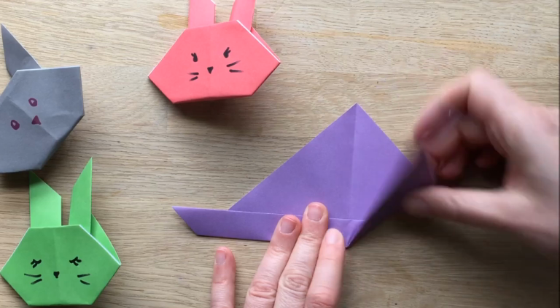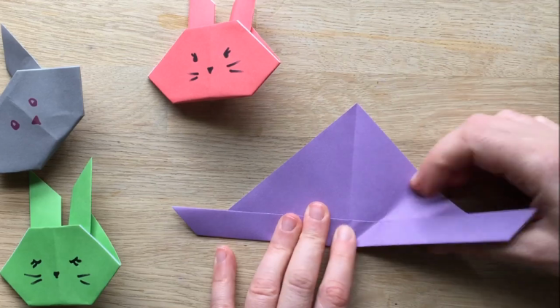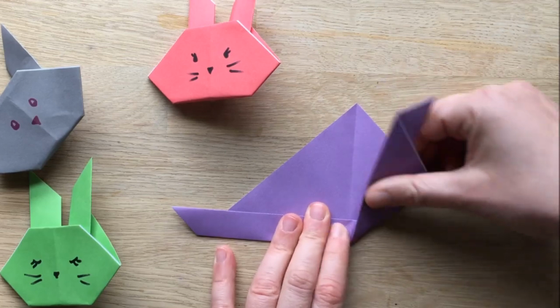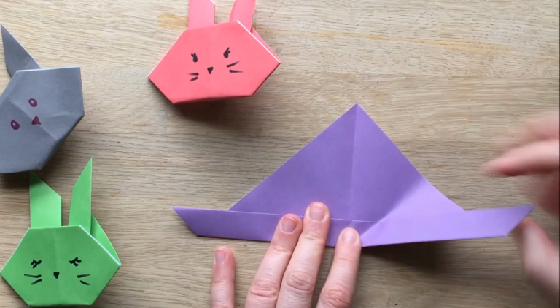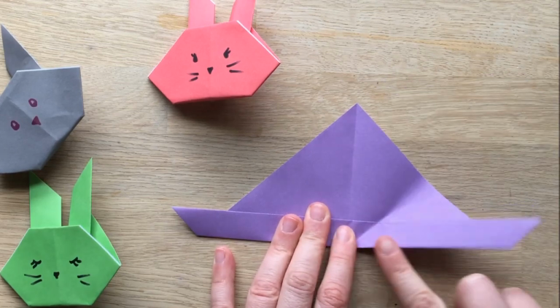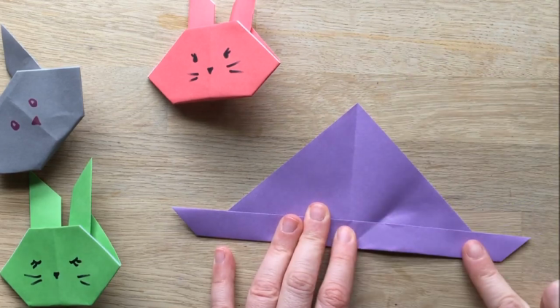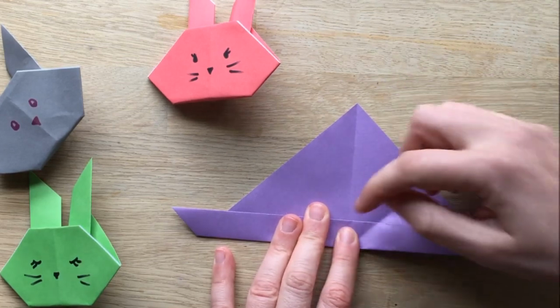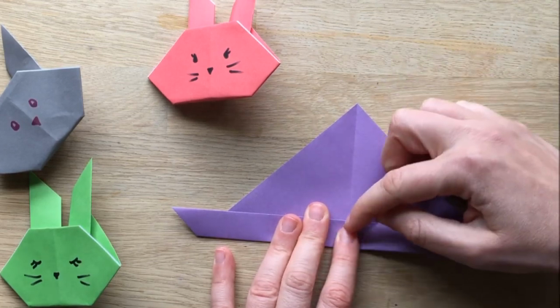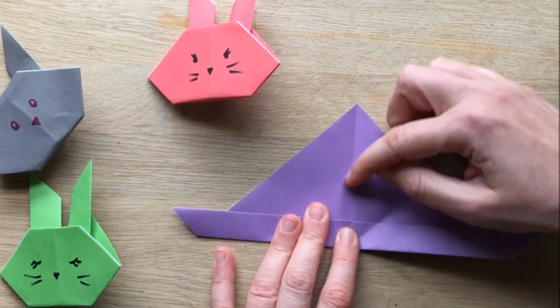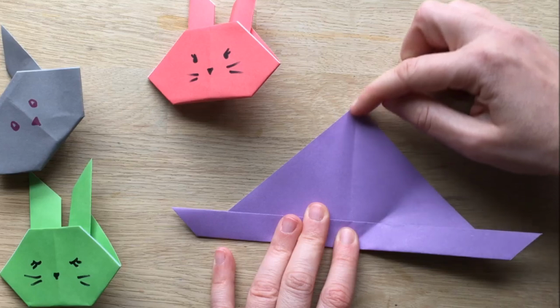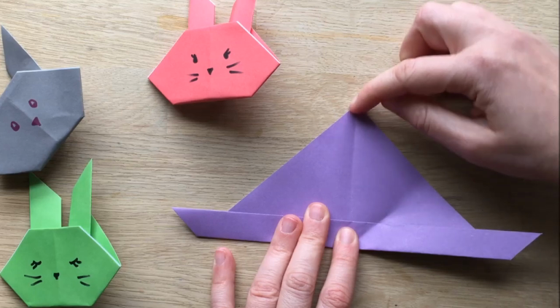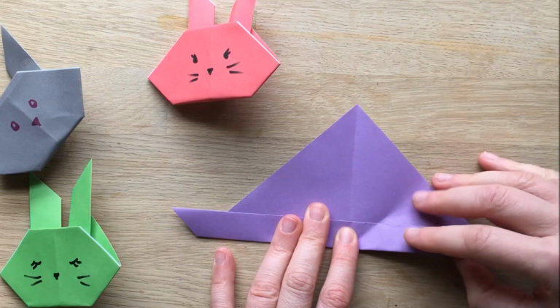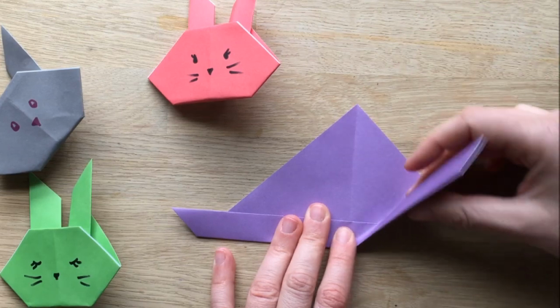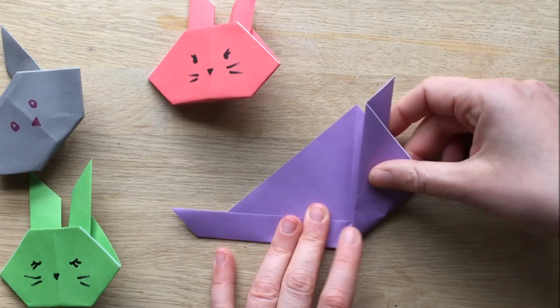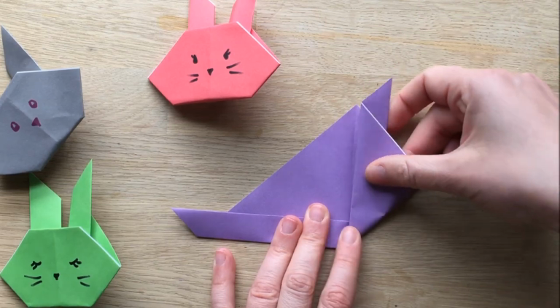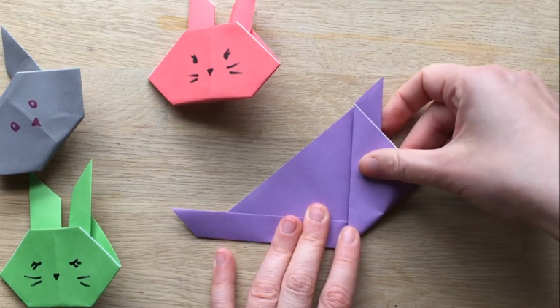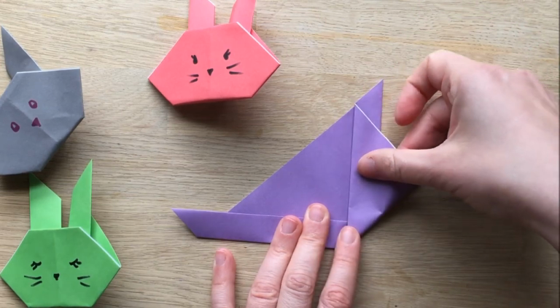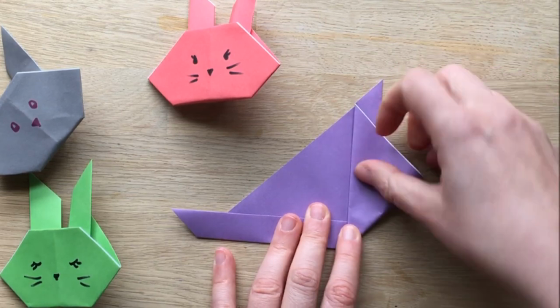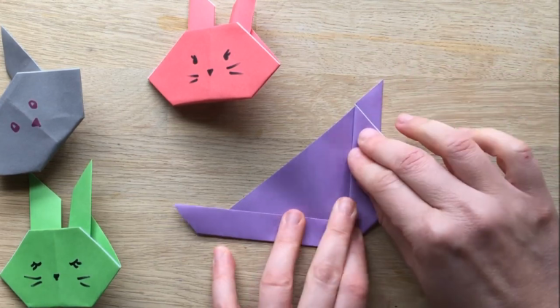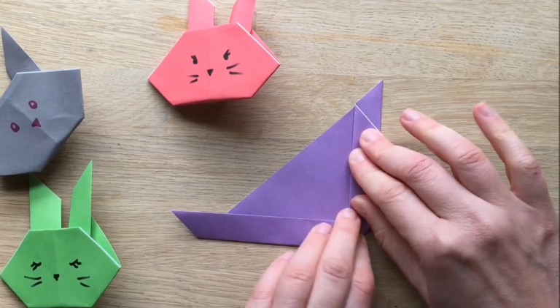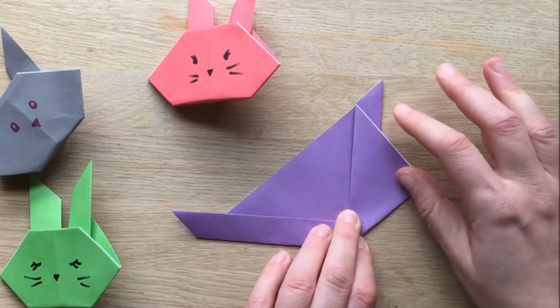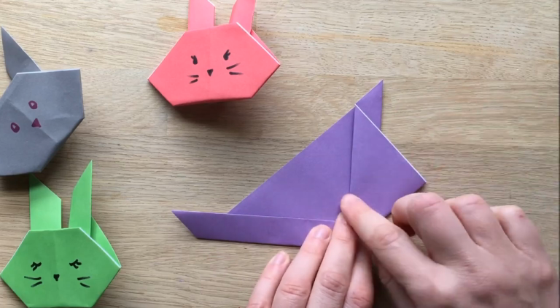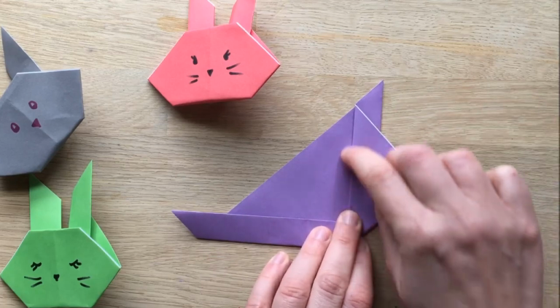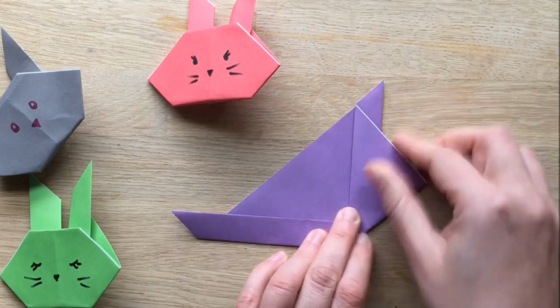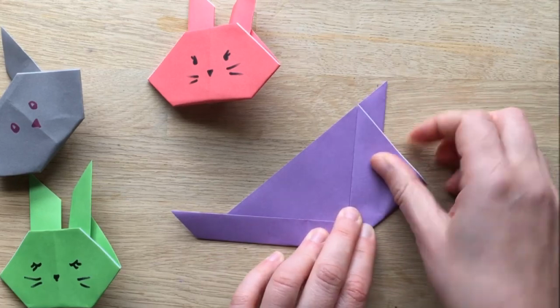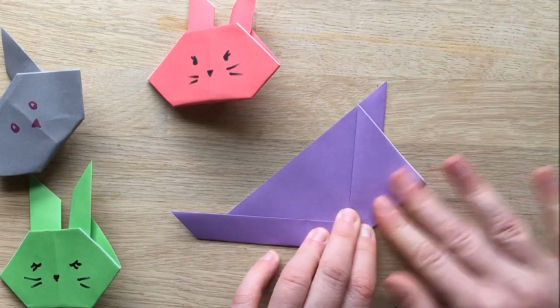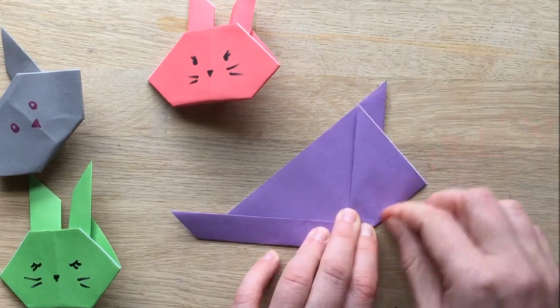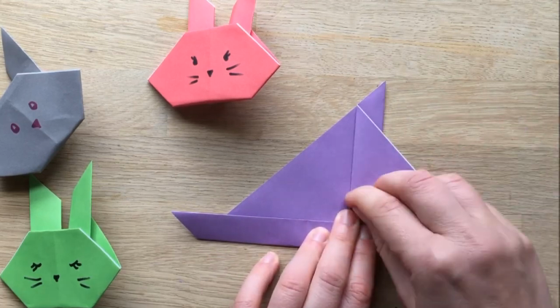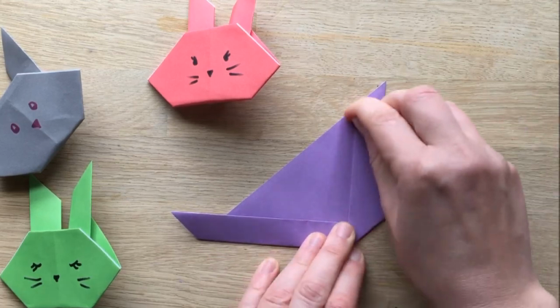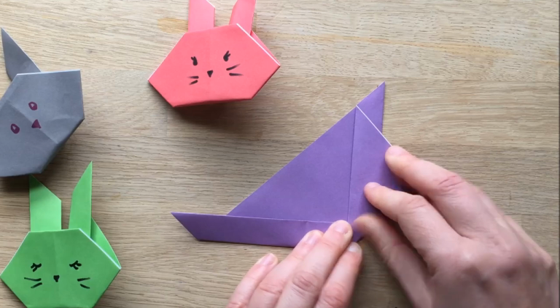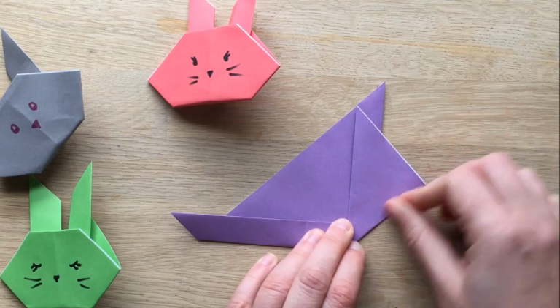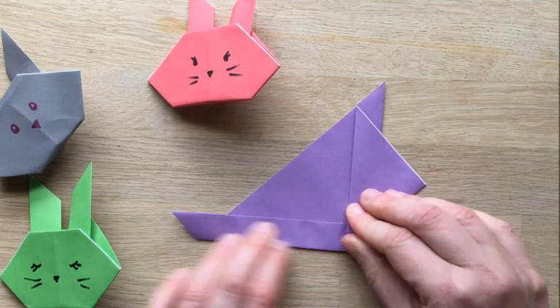Fold it up, so you take this edge and you bring it to this line. So that edge lines up there — can you see? That's why we did that line earlier on. And then tighten it nice down.